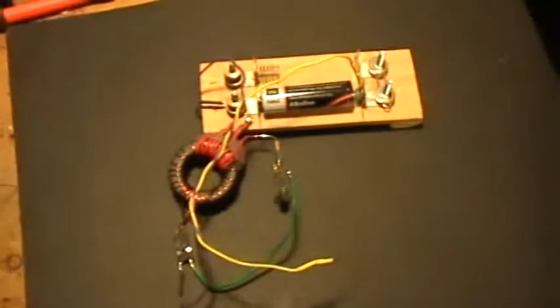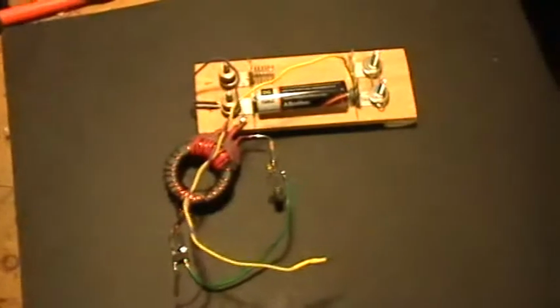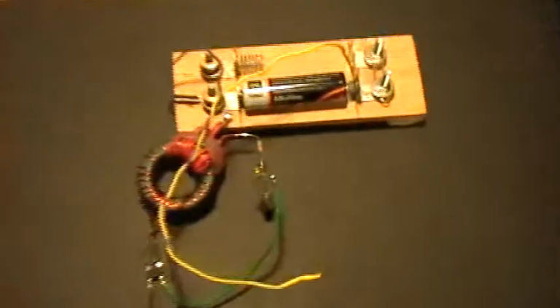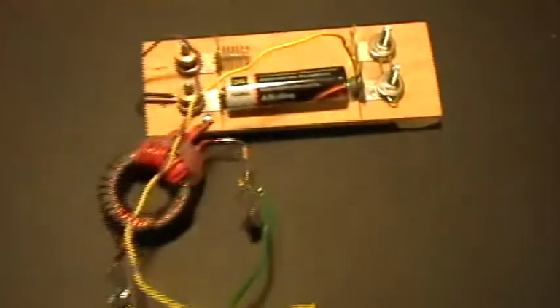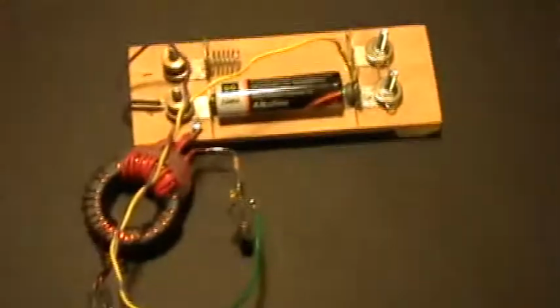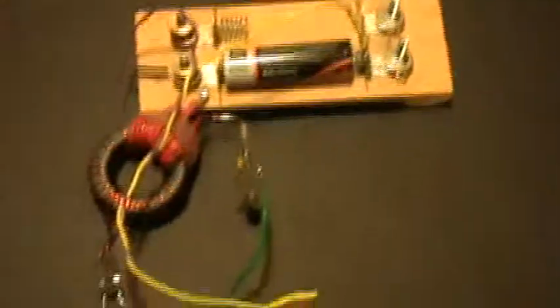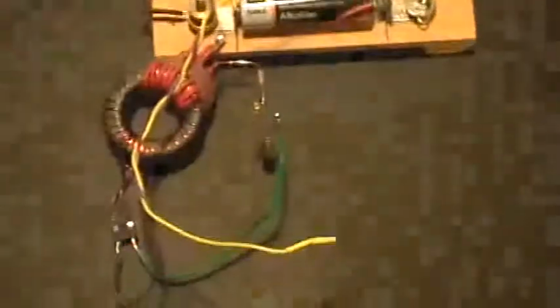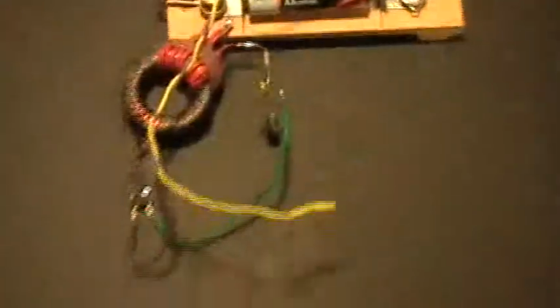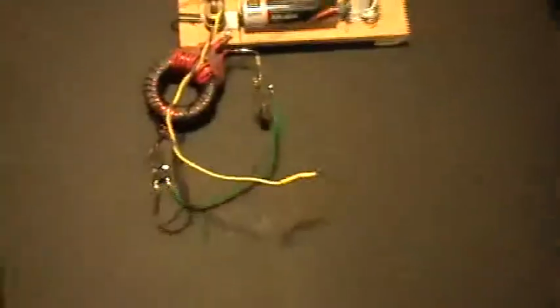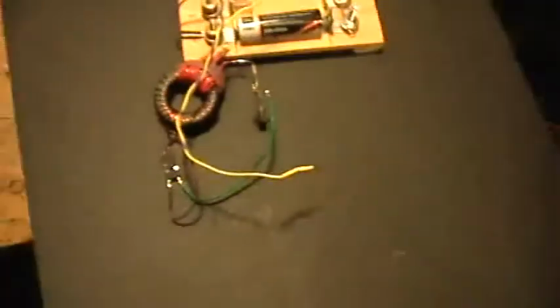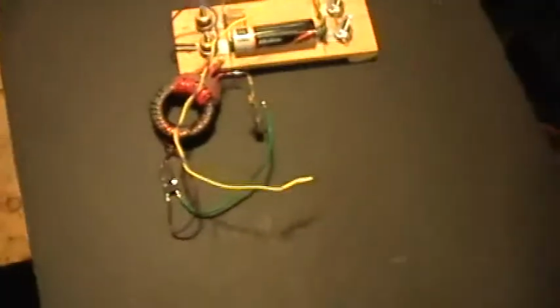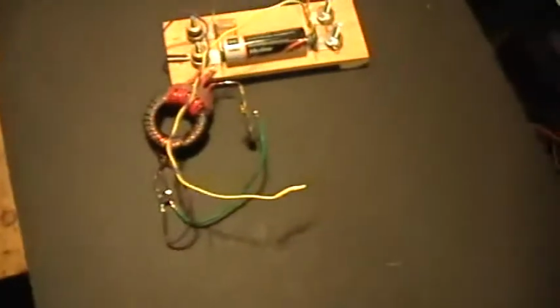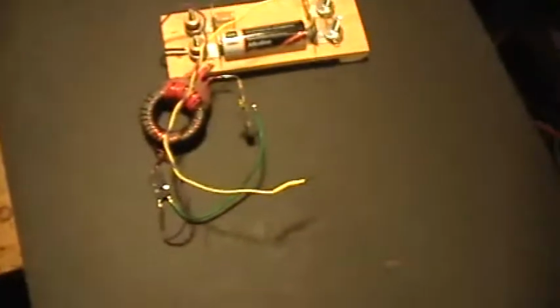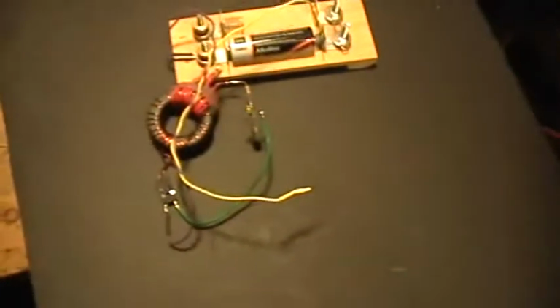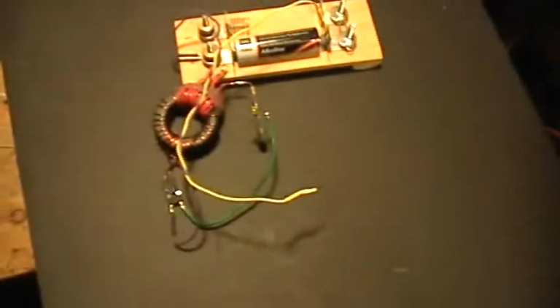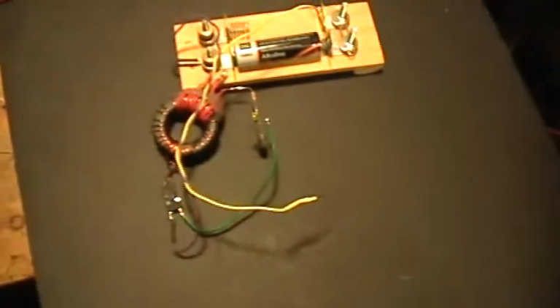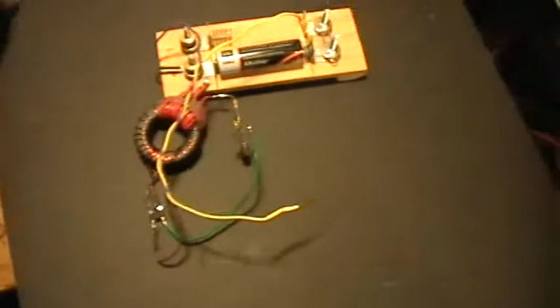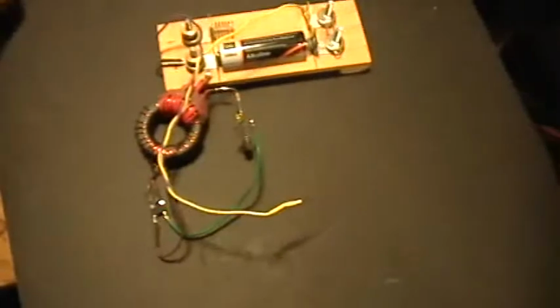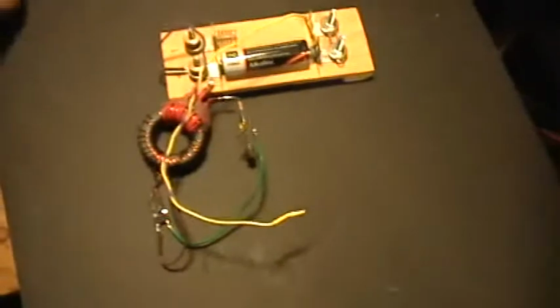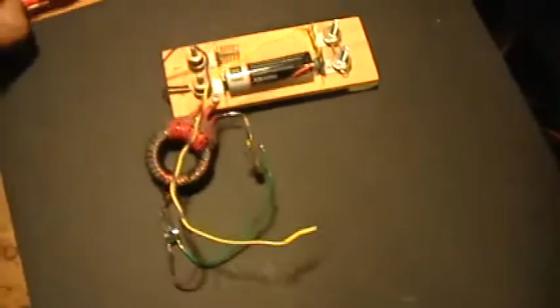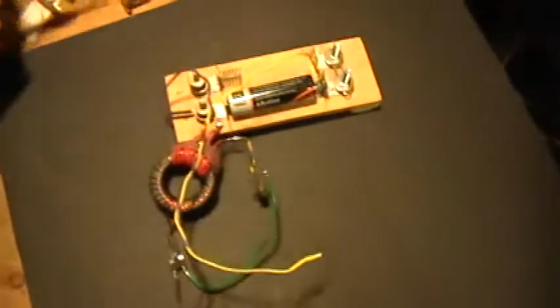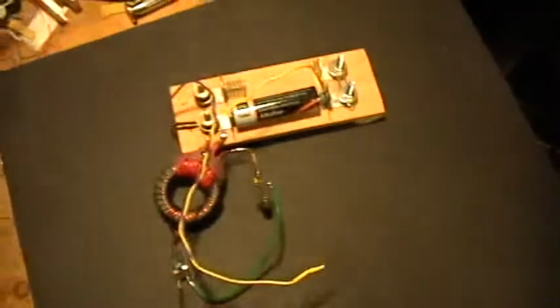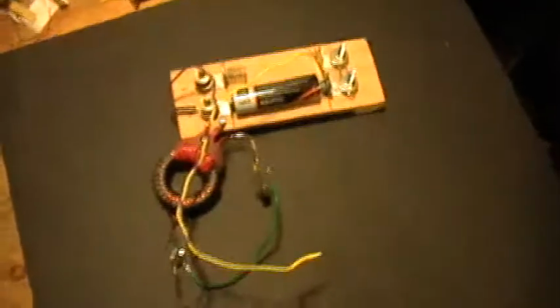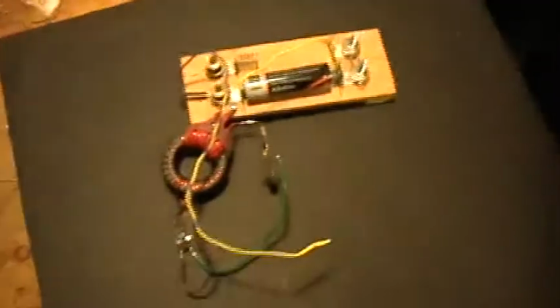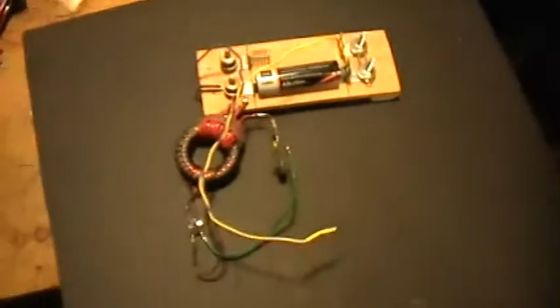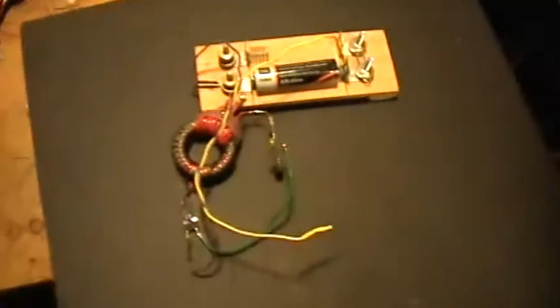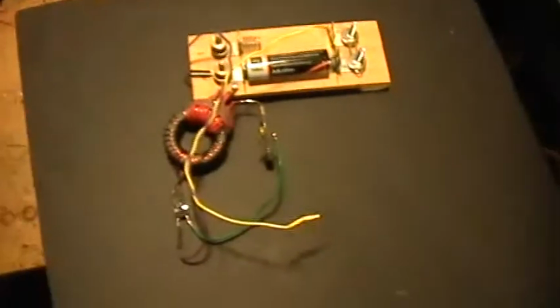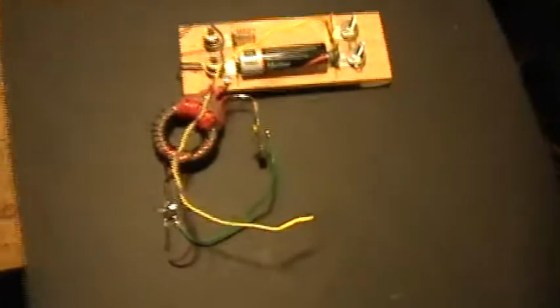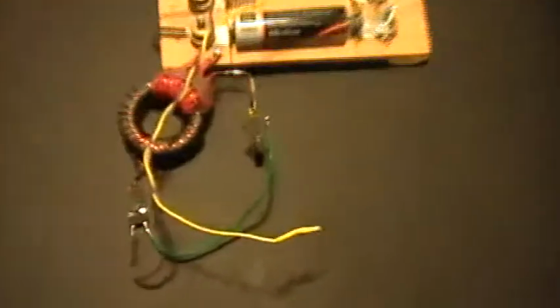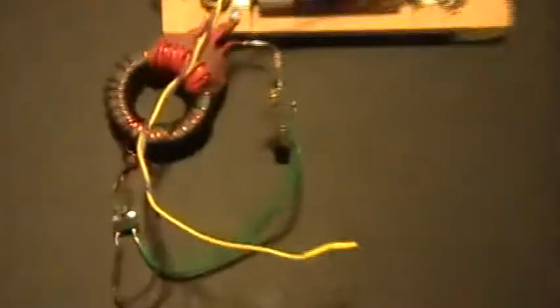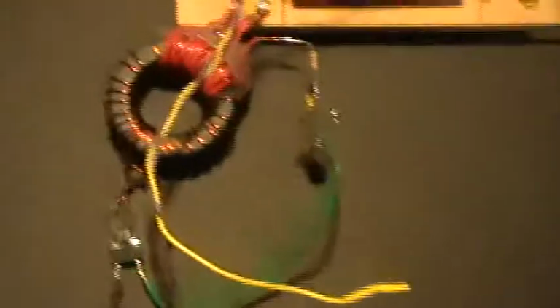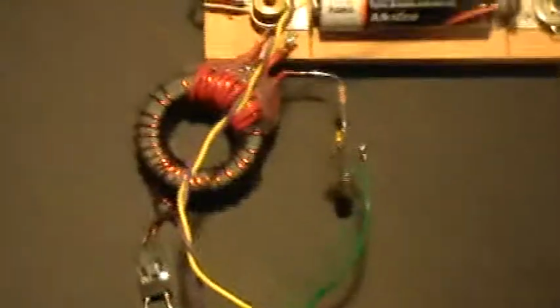Good evening and welcome to my laboratory. This is a little basic jewel thief that I just constructed in order to help a friend get started.